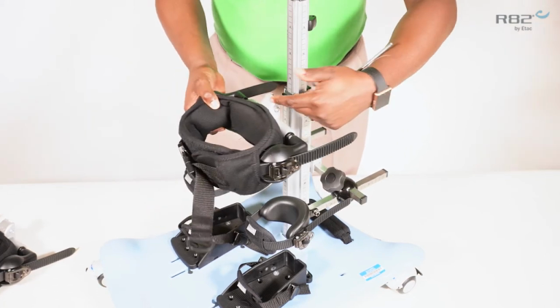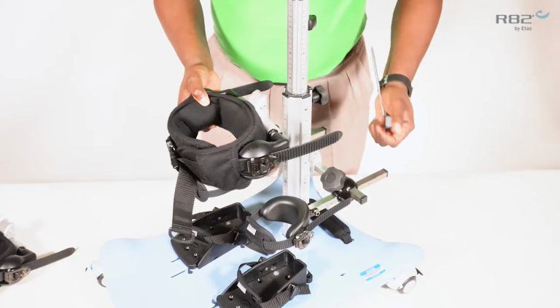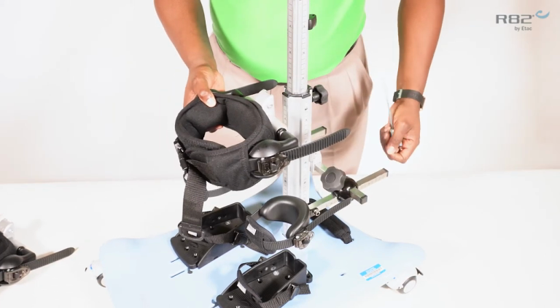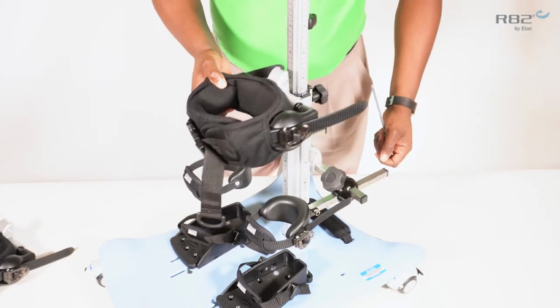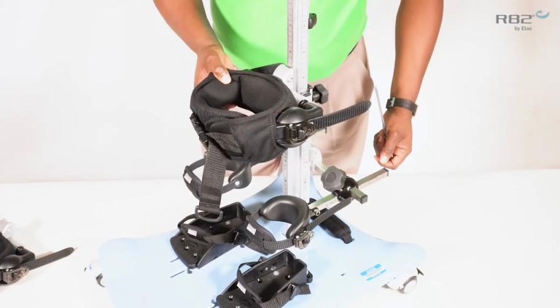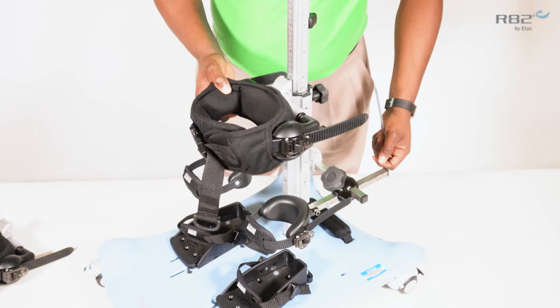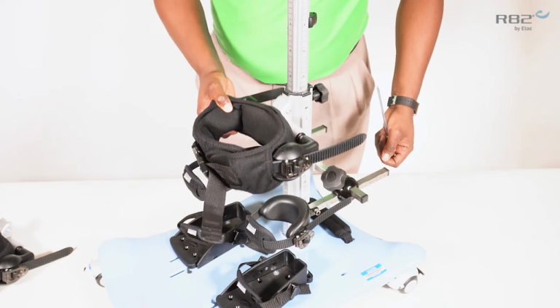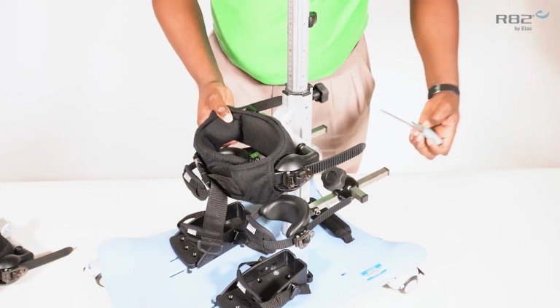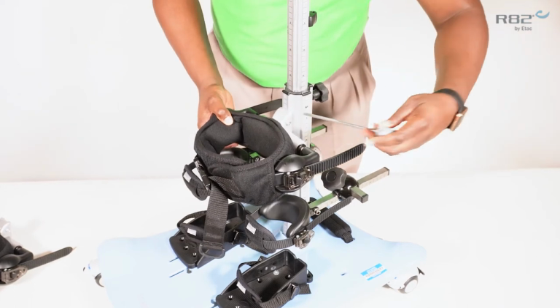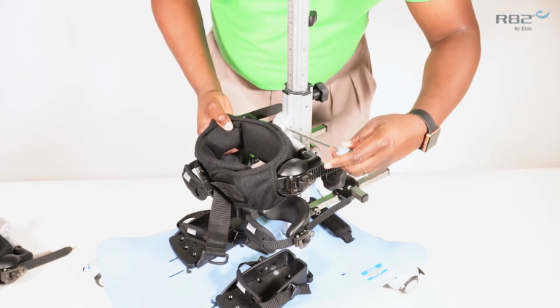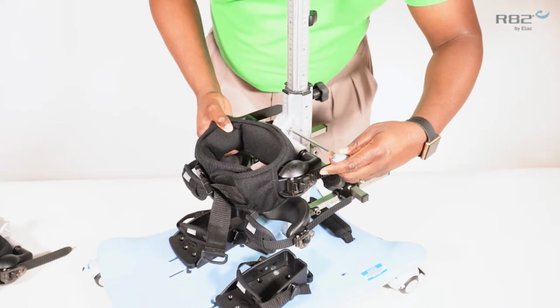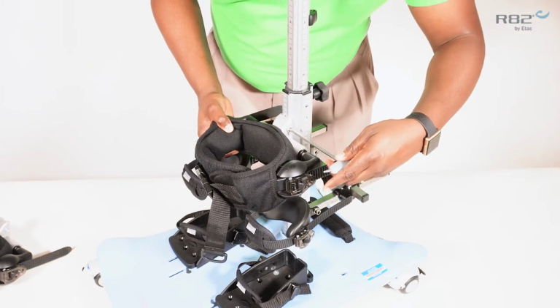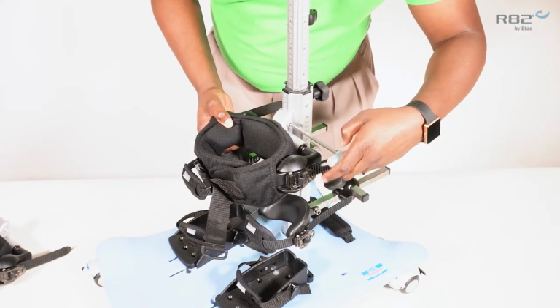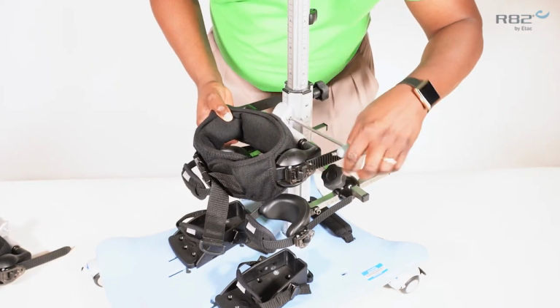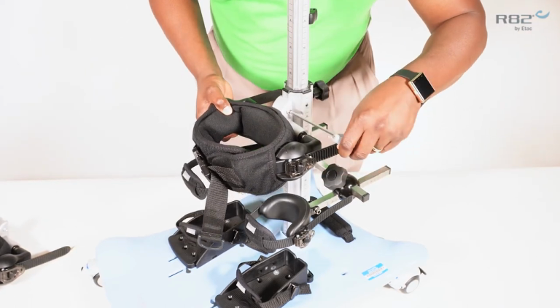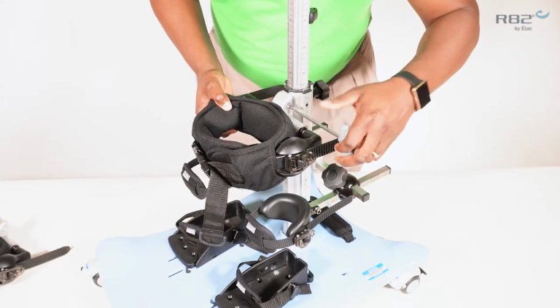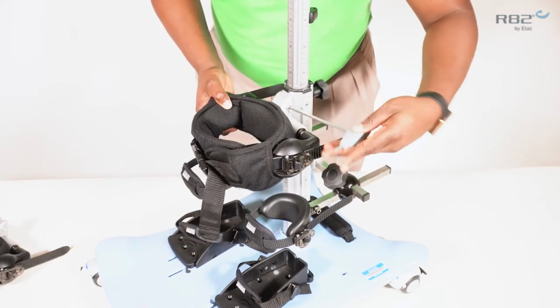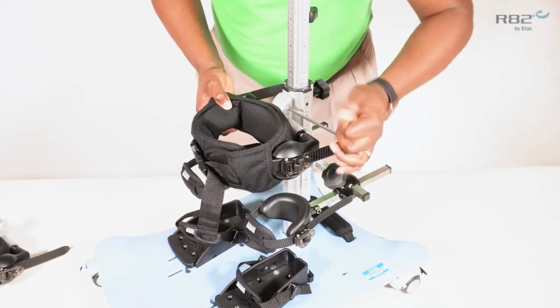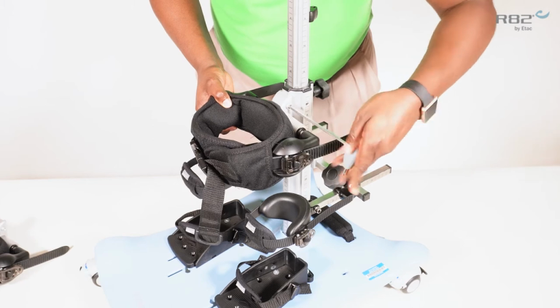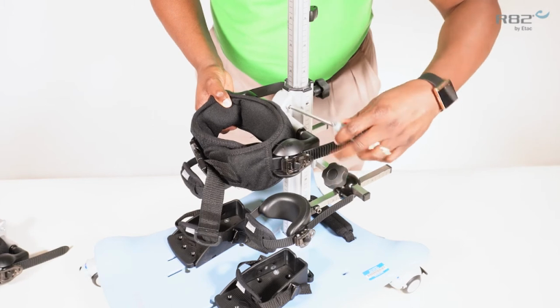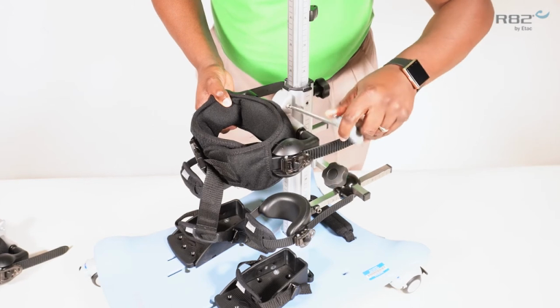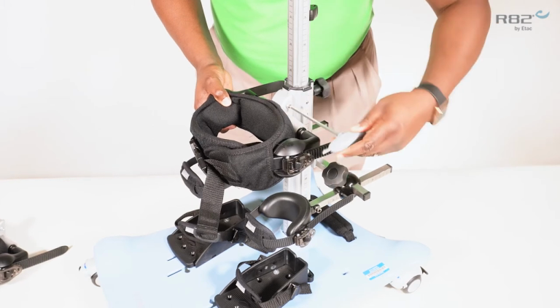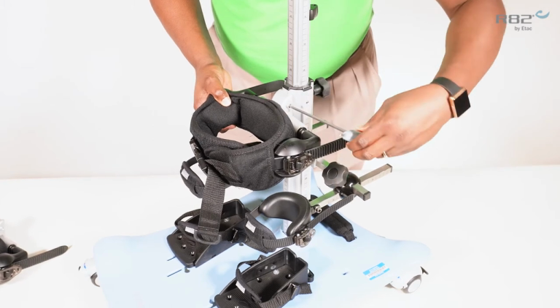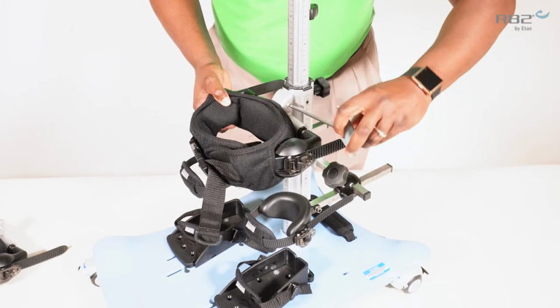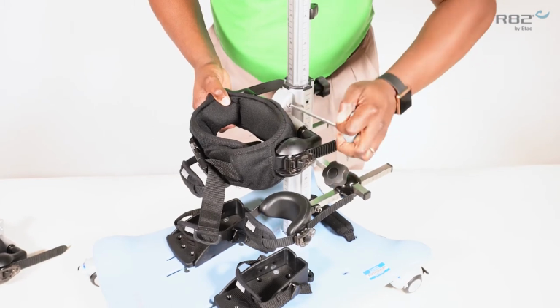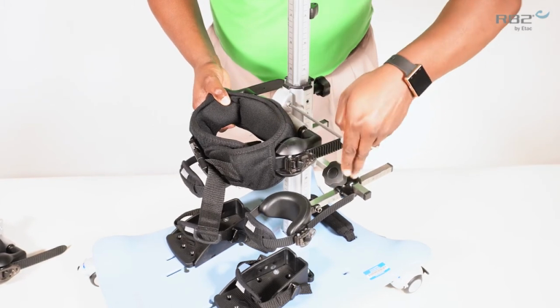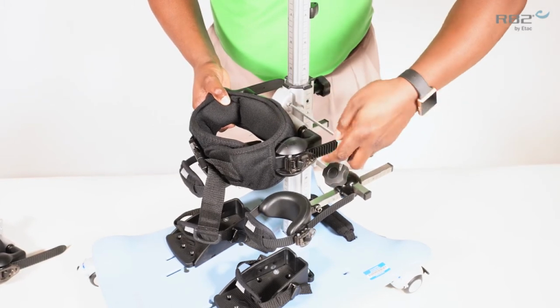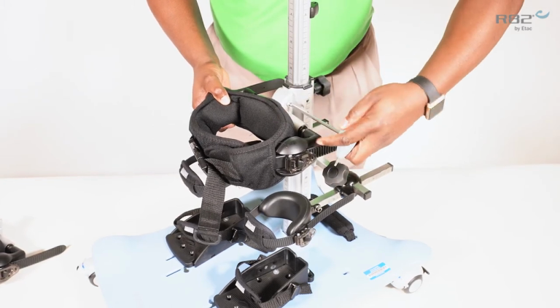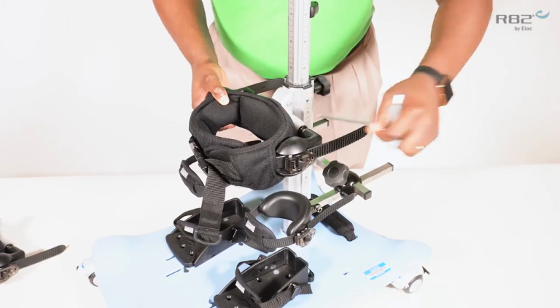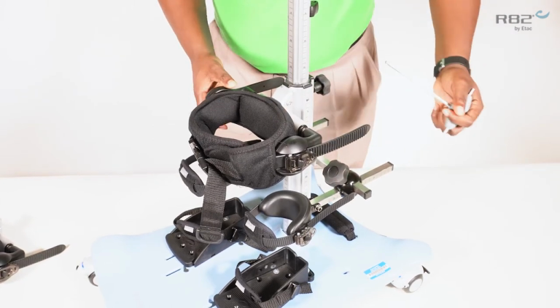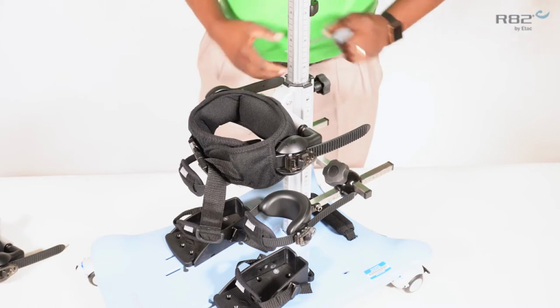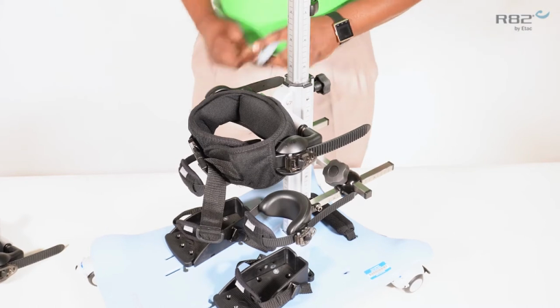Remember to loosen your bracket. Align the pelvic support with the column, and once you reach your desired height, simply tighten your pelvic support in place.